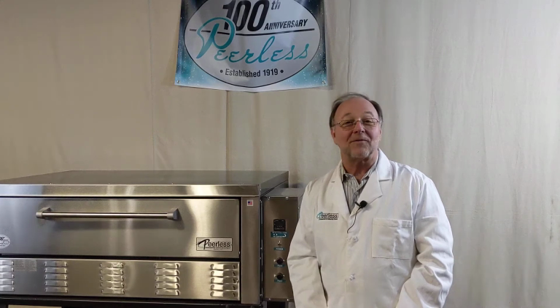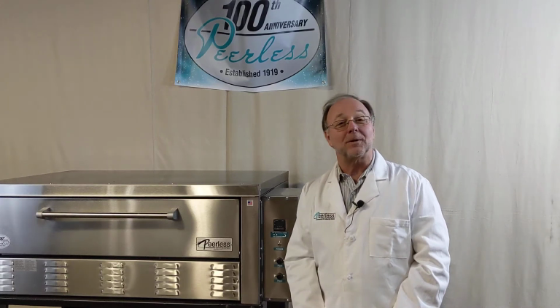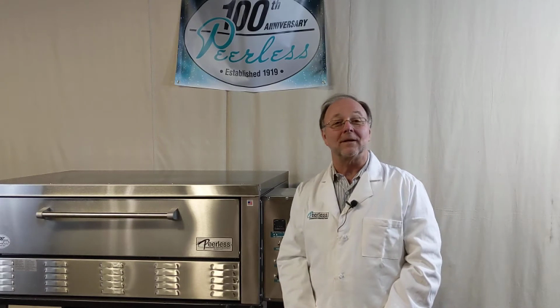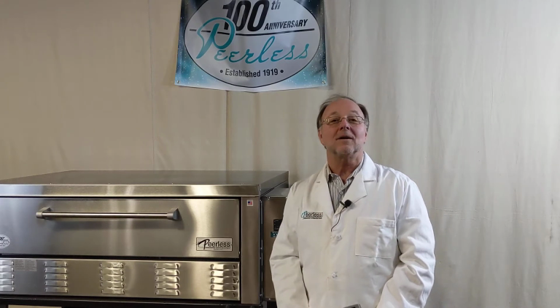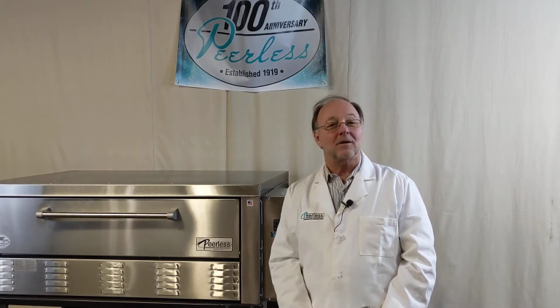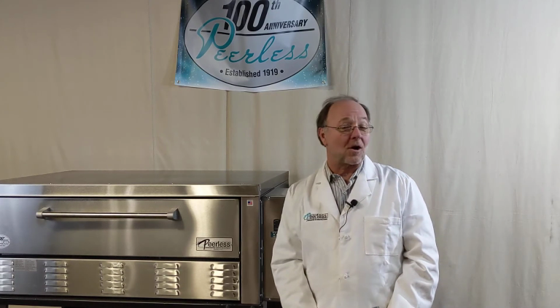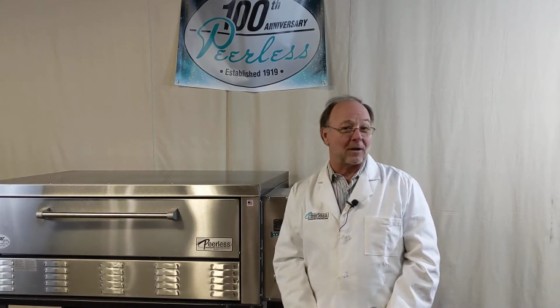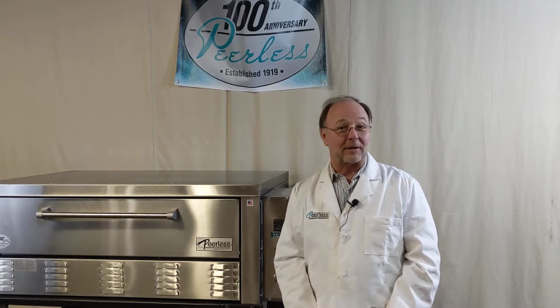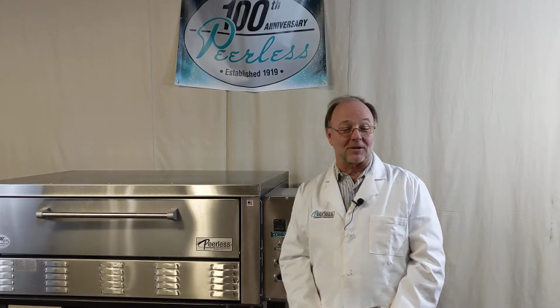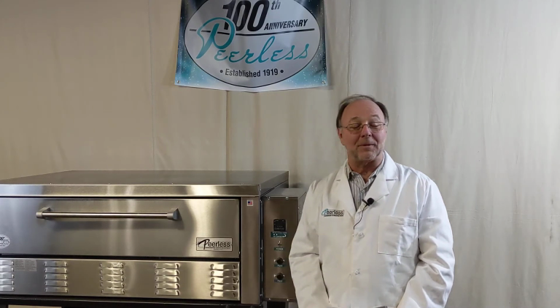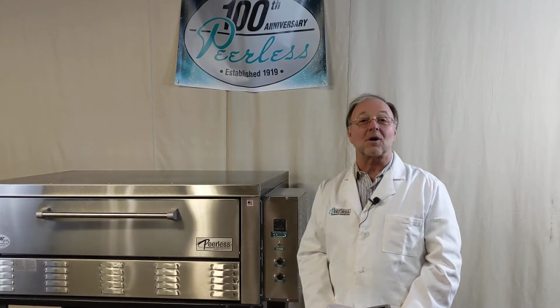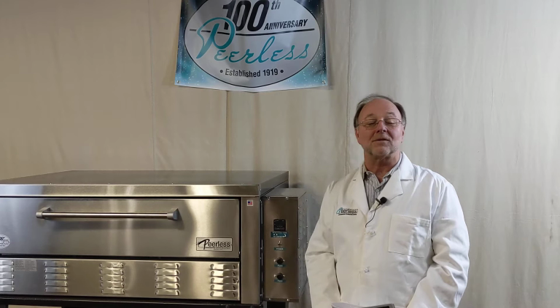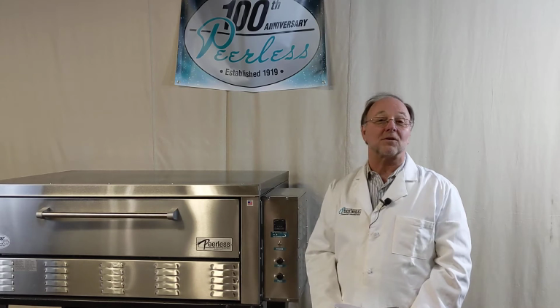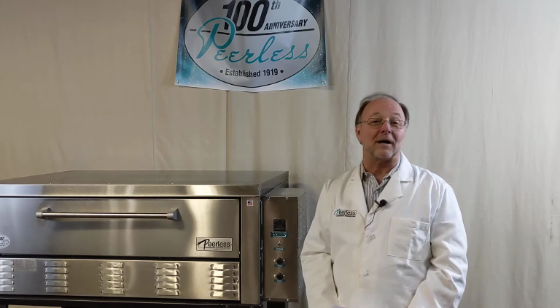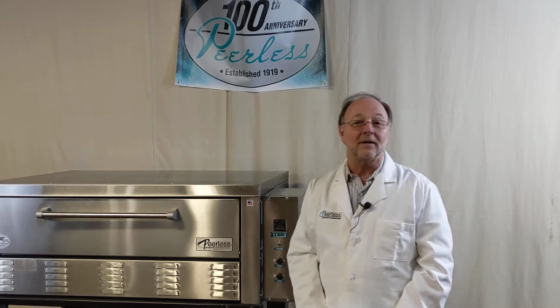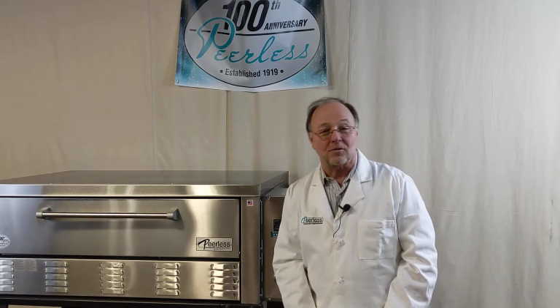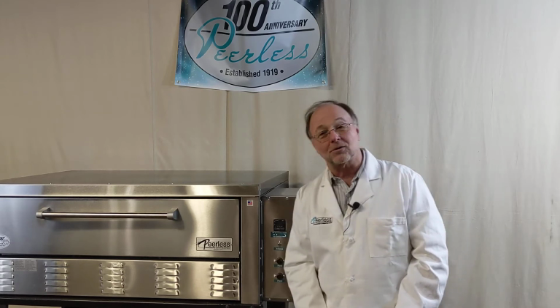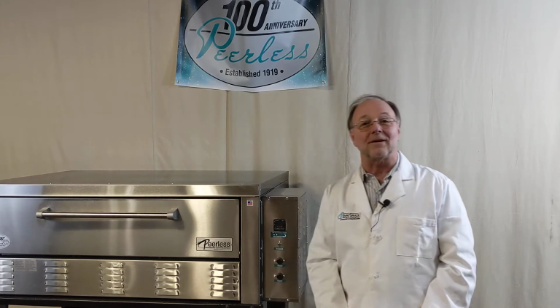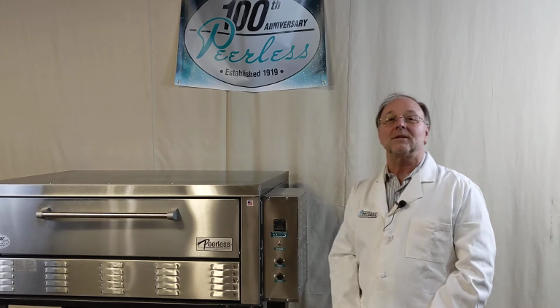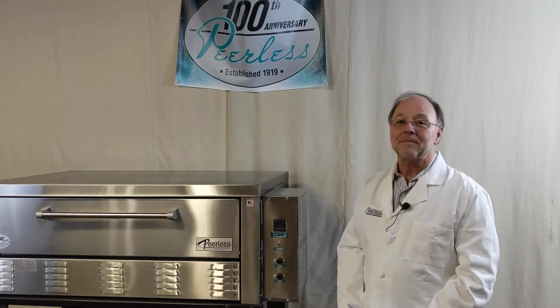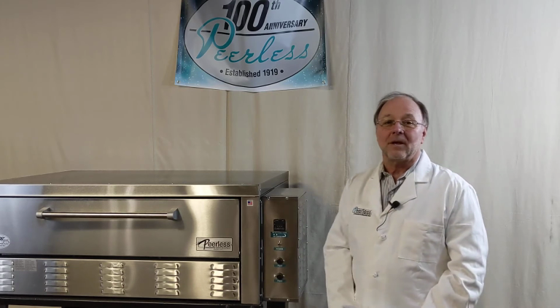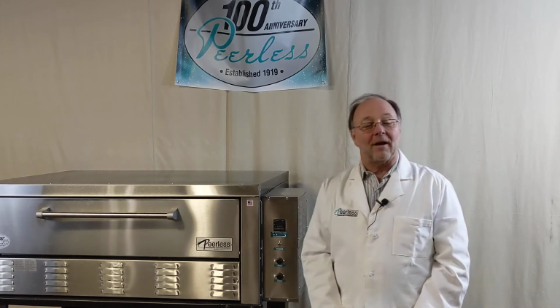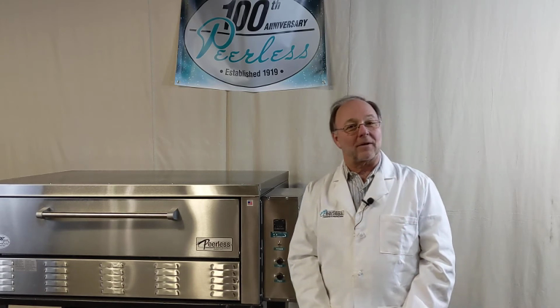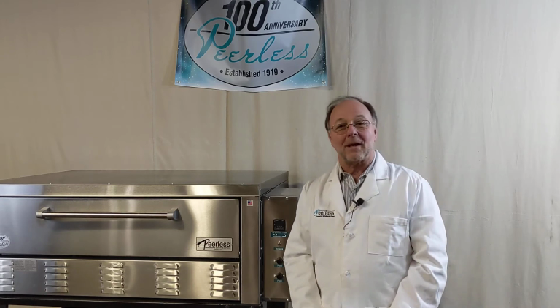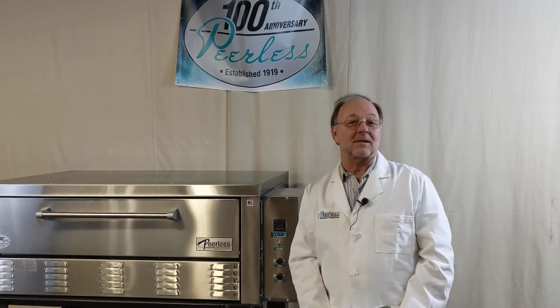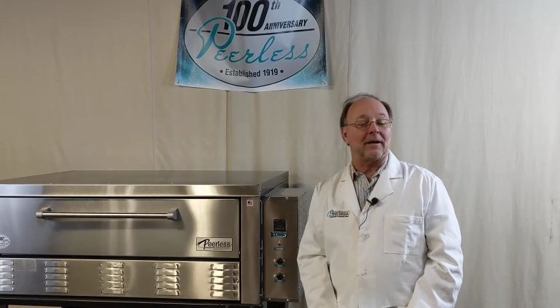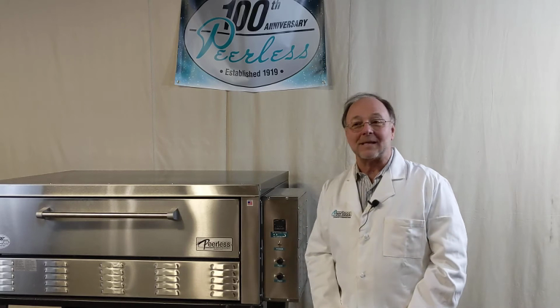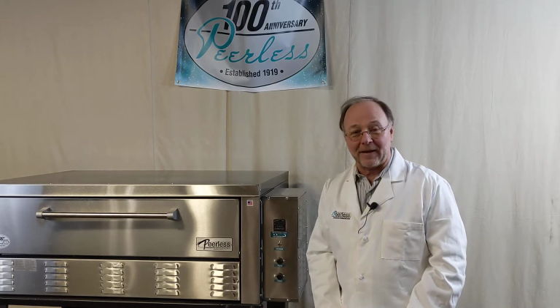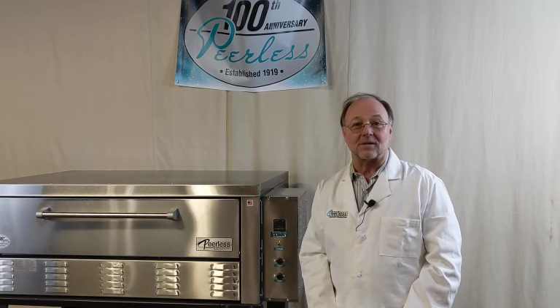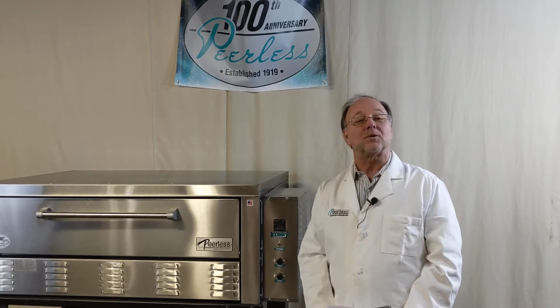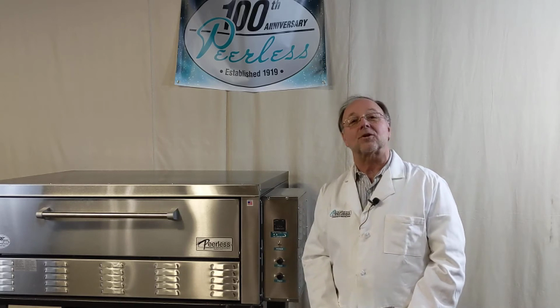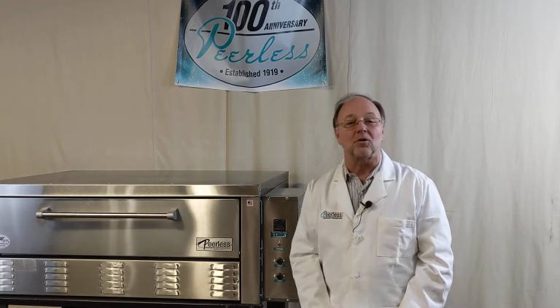Professor Peerless here to talk about electric ovens by Peerless. All ovens are certified to the UL standard. Every one of them has high limits and fans to protect your controllers.